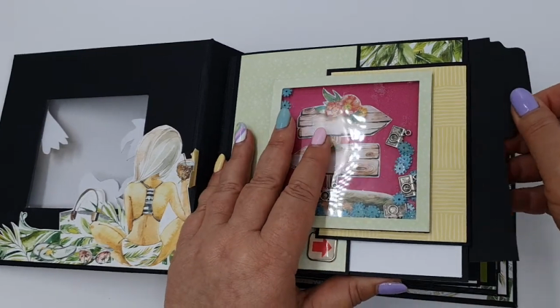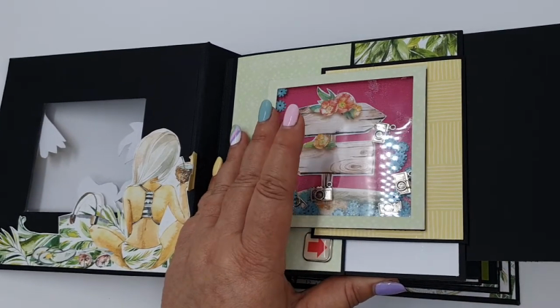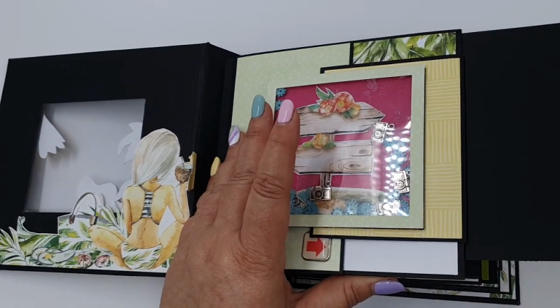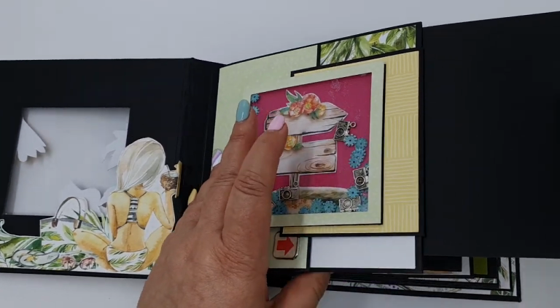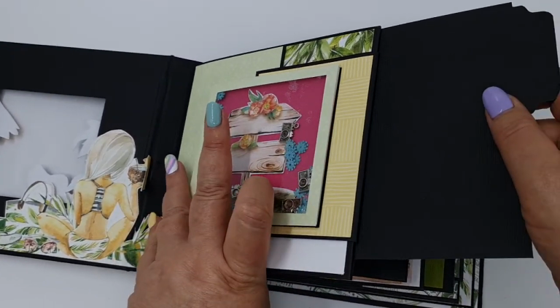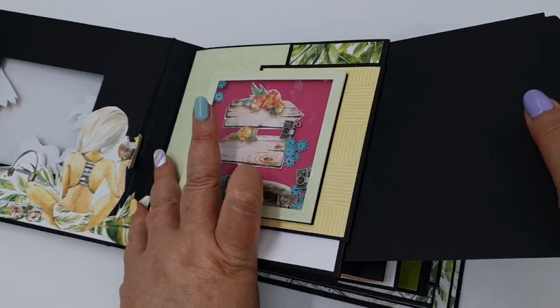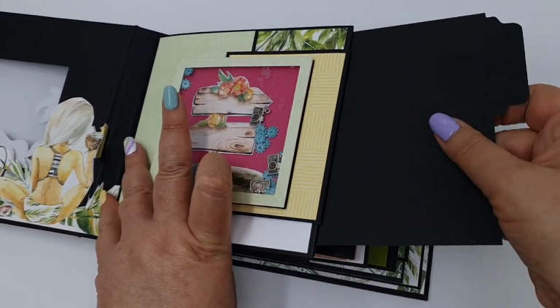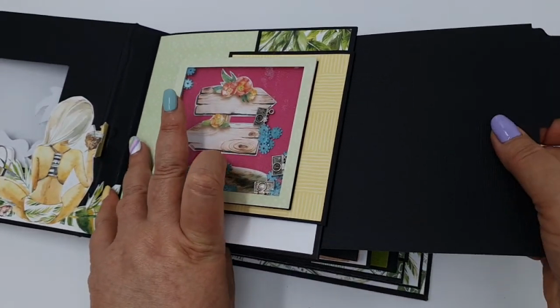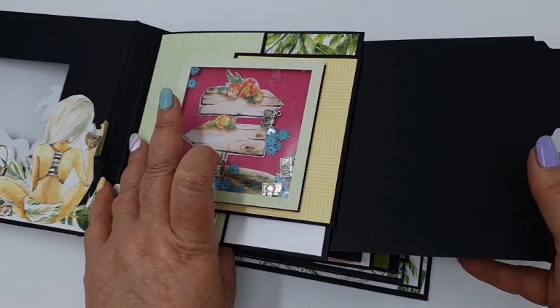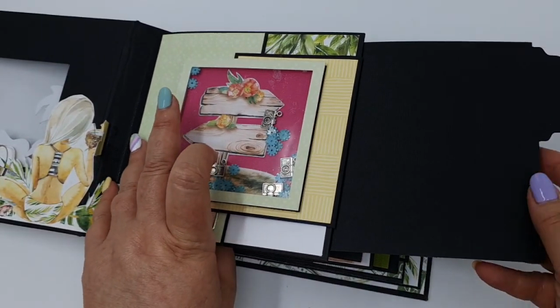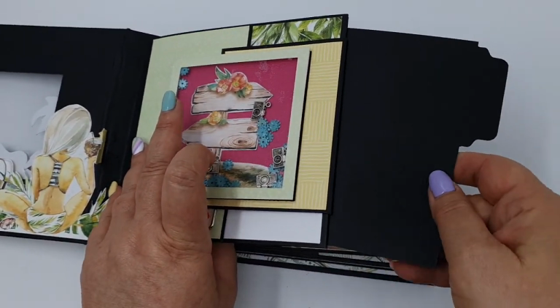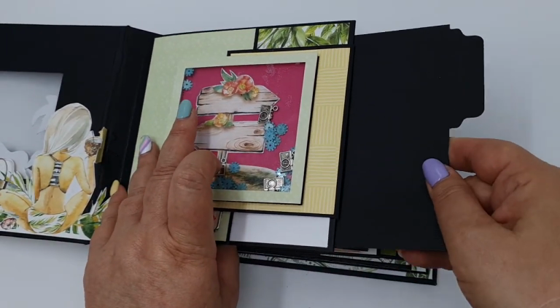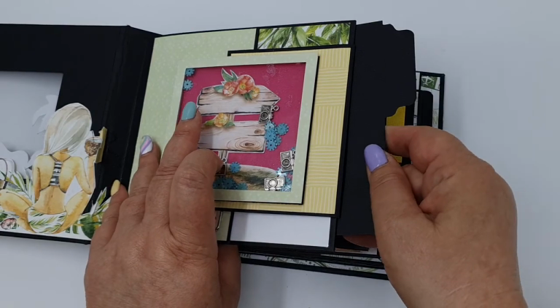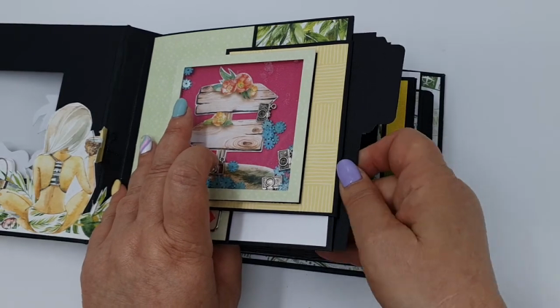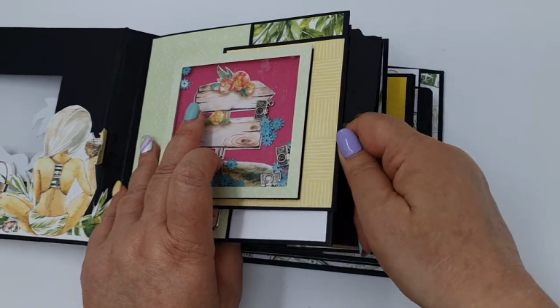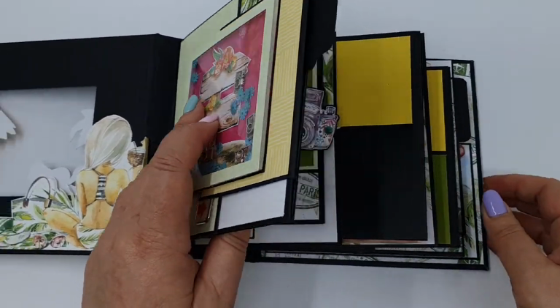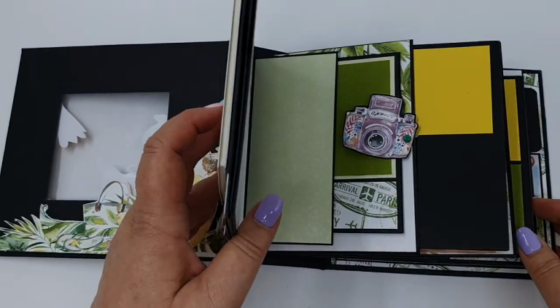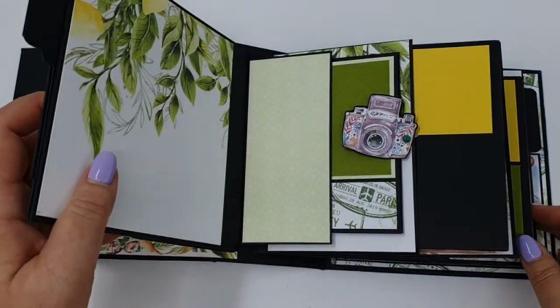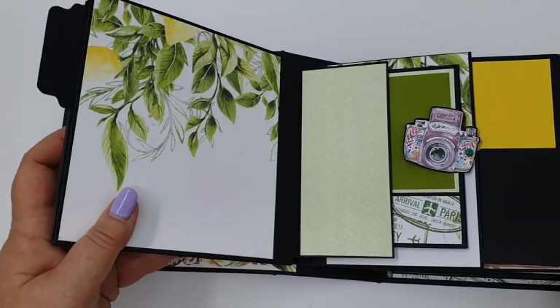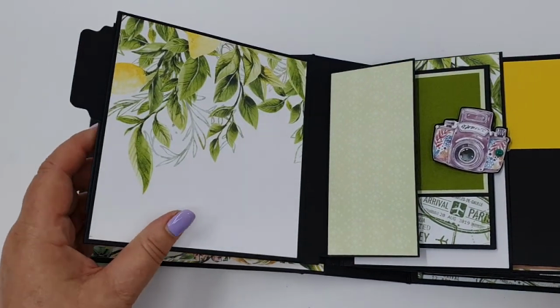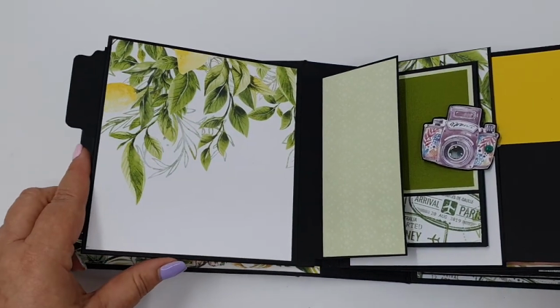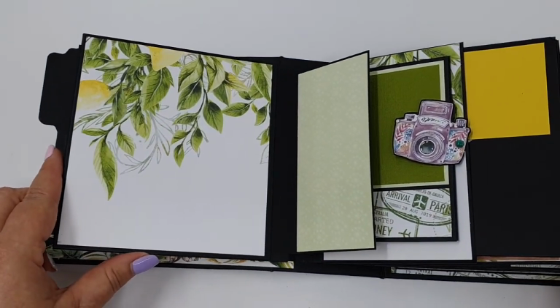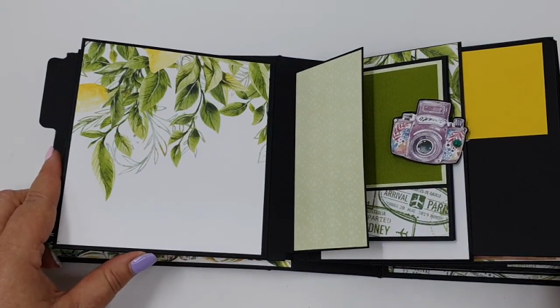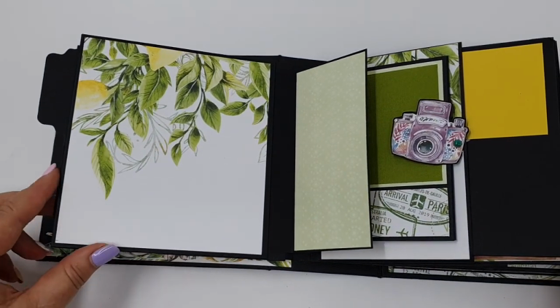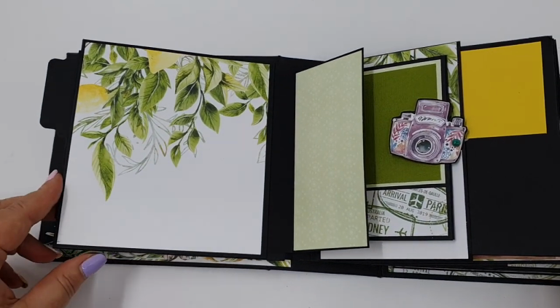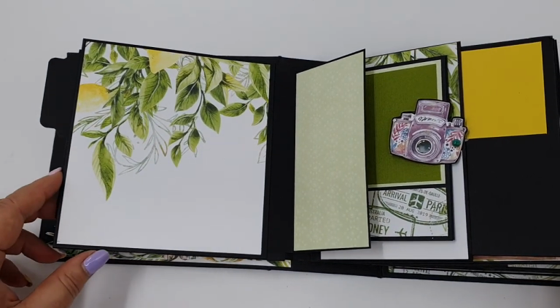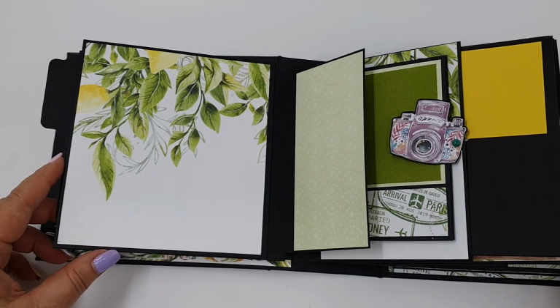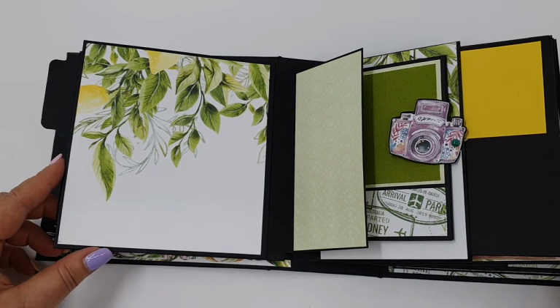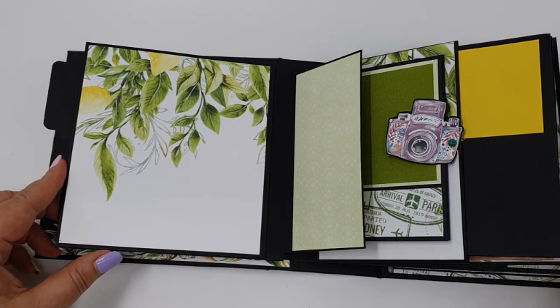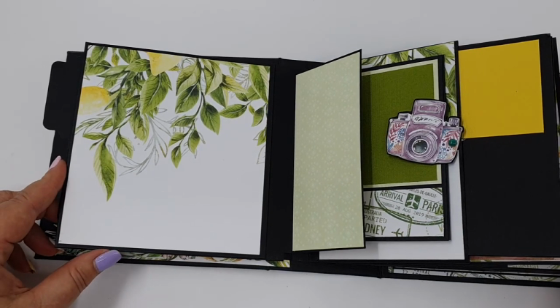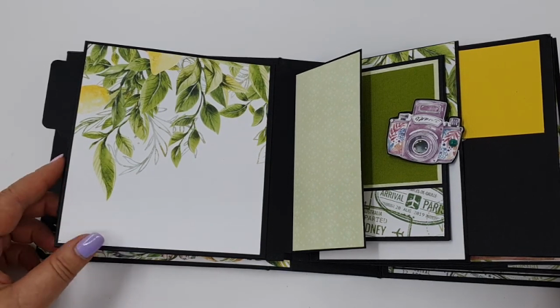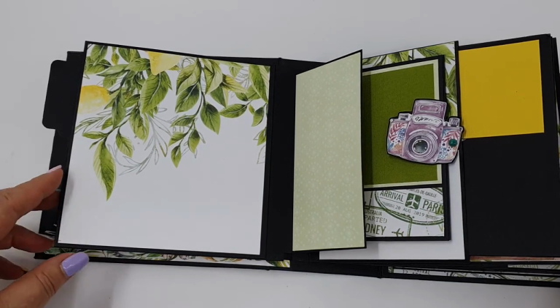I also have little pullouts which I haven't decorated as yet. This is a five page mini, though there are actually three of those pullouts.